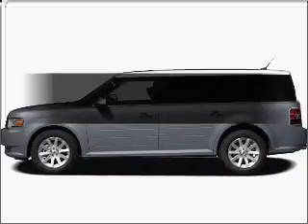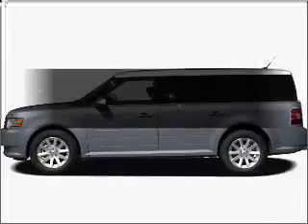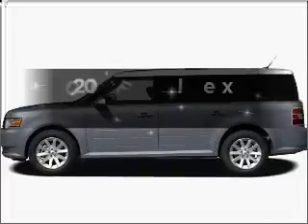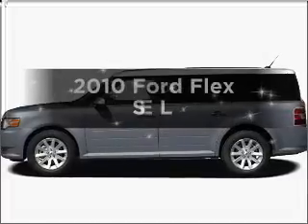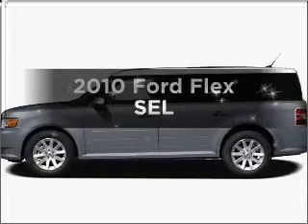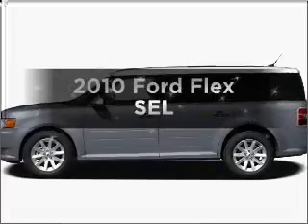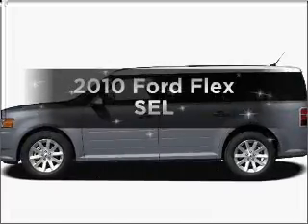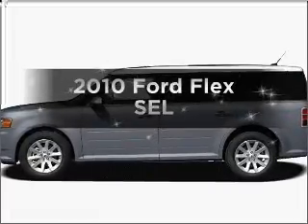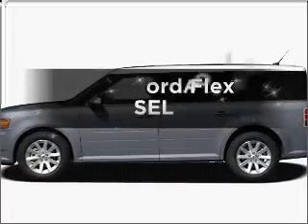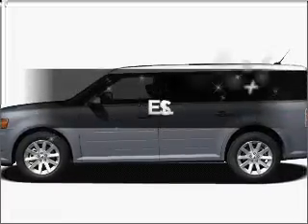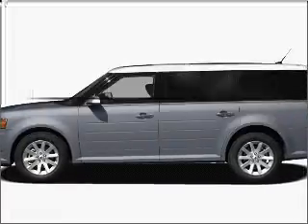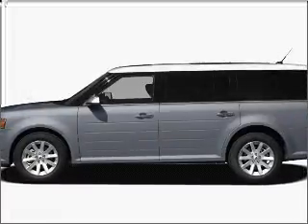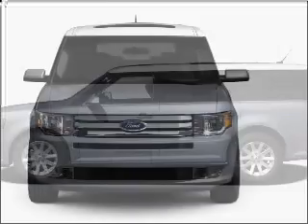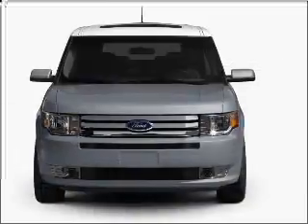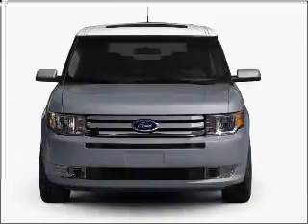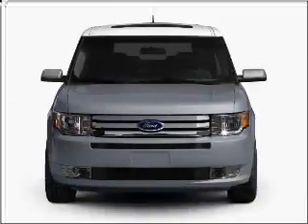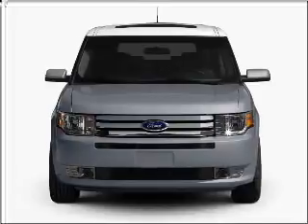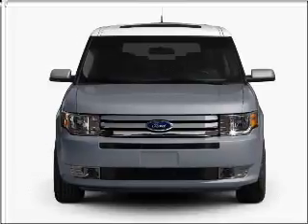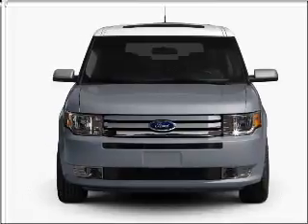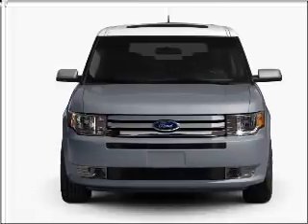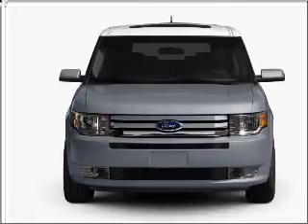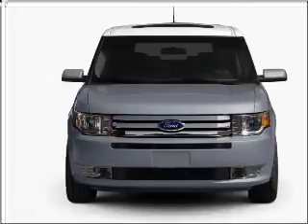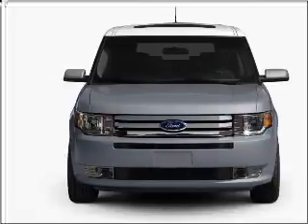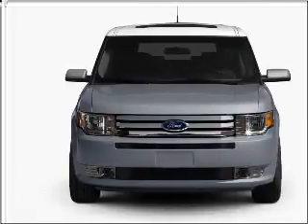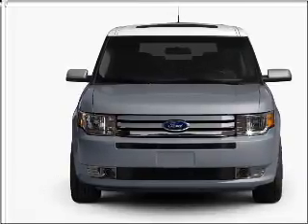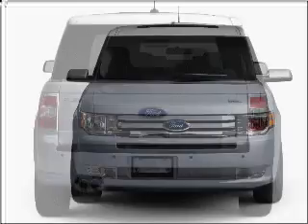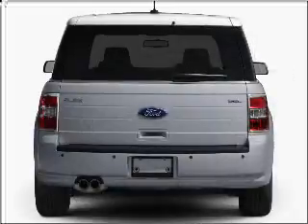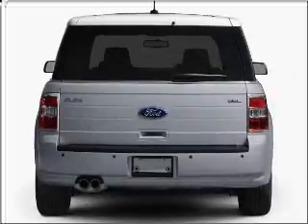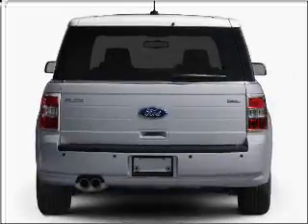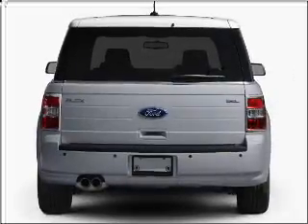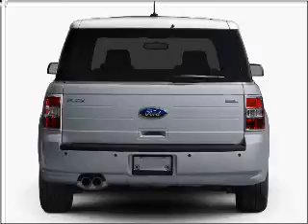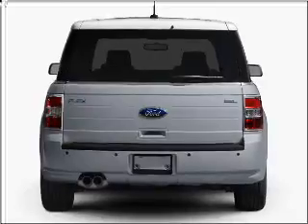Check out this 2010 Ford Flex. If you're looking for an automobile with great attributes, look no further. With a solid six-cylinder engine that responds smoothly to its six-speed automatic transmission.